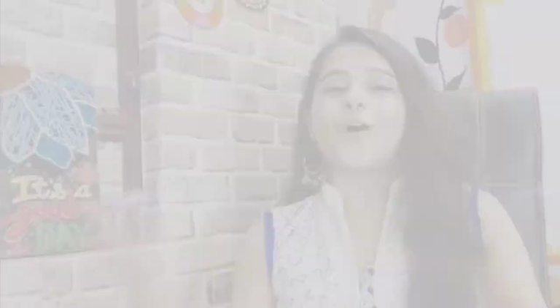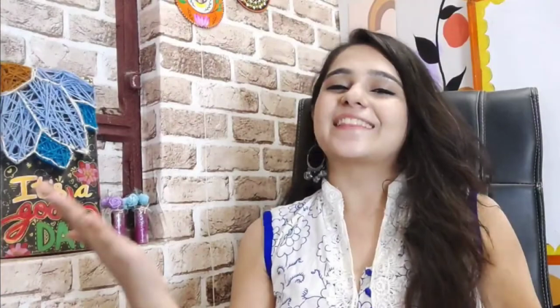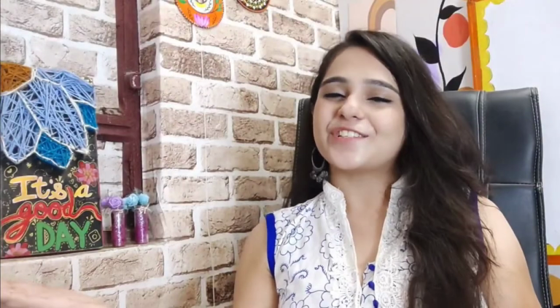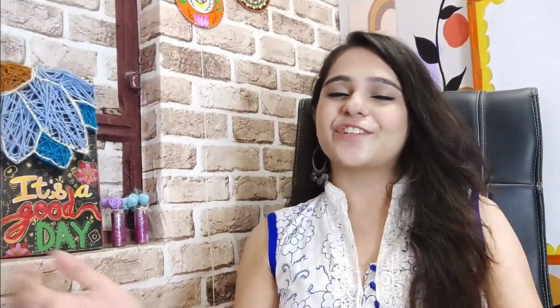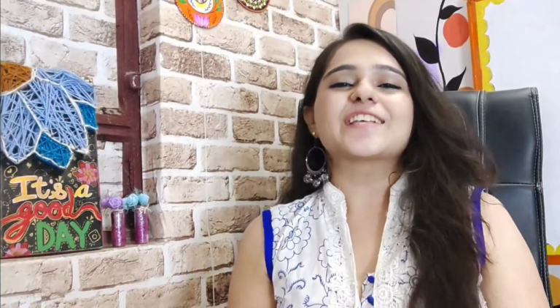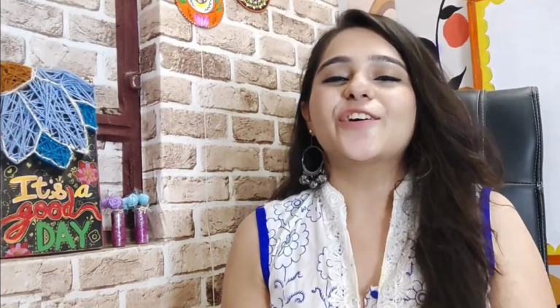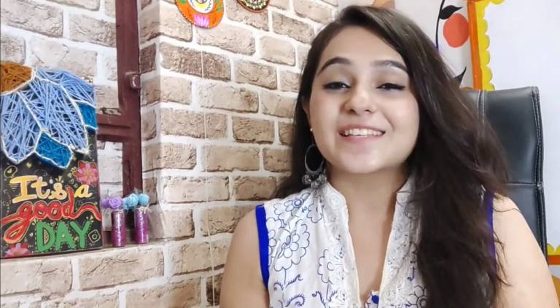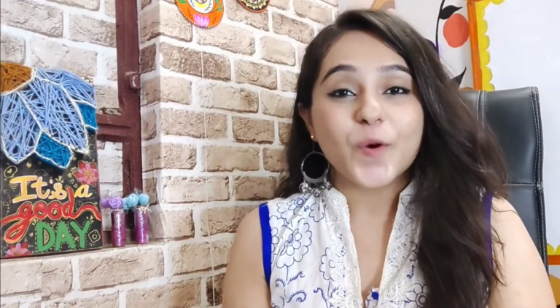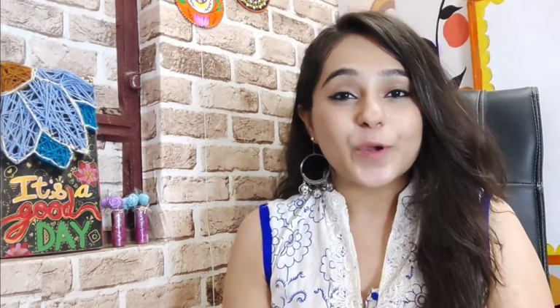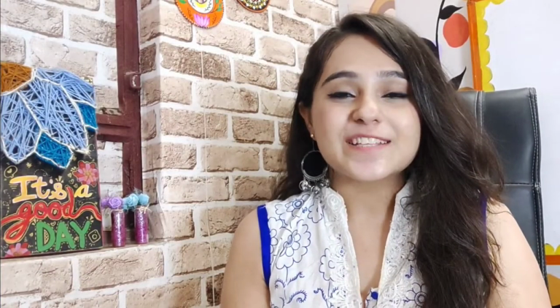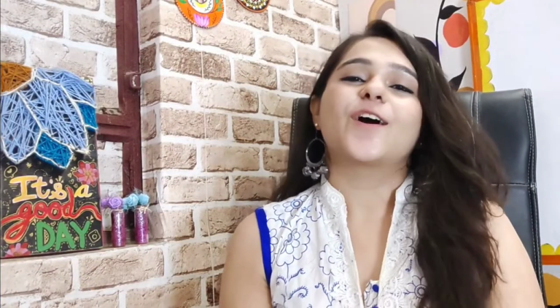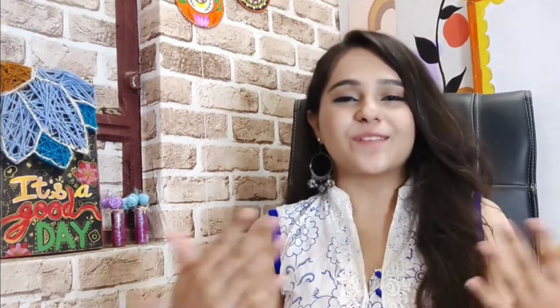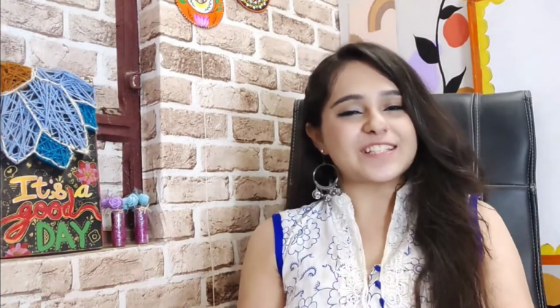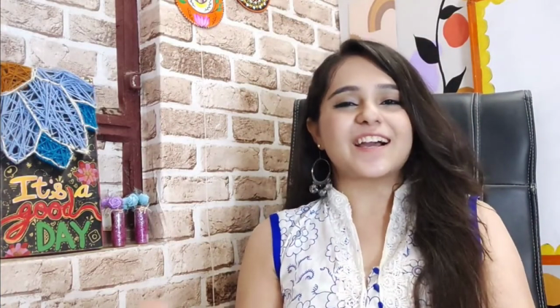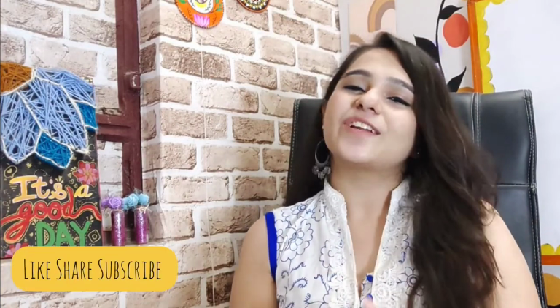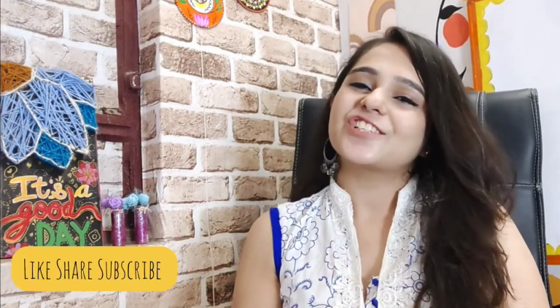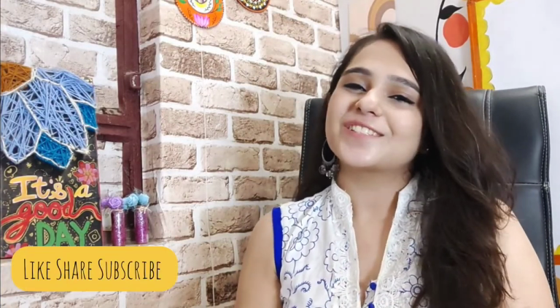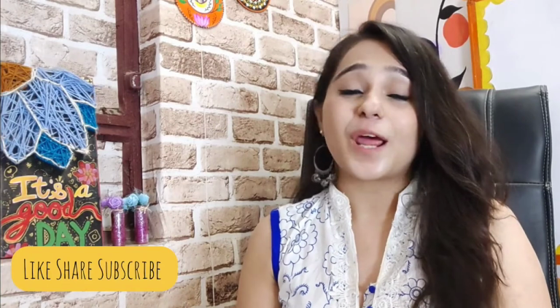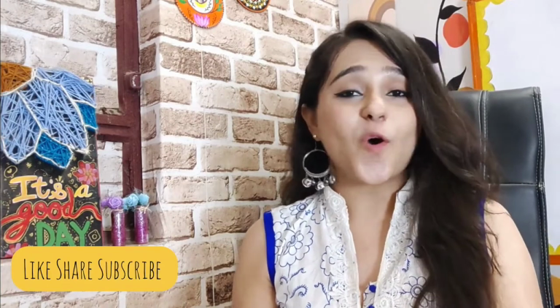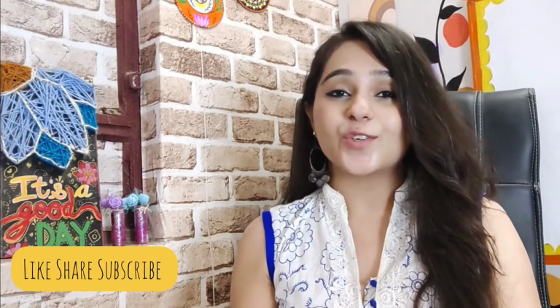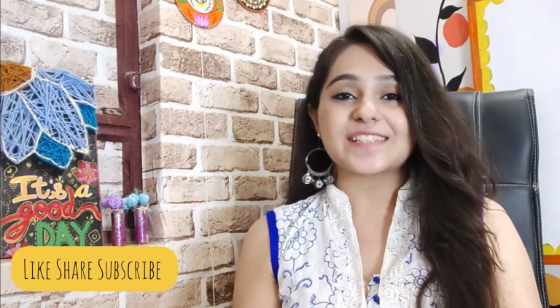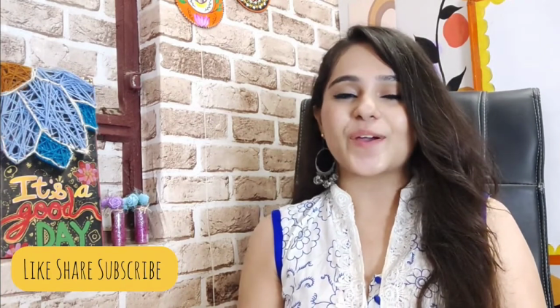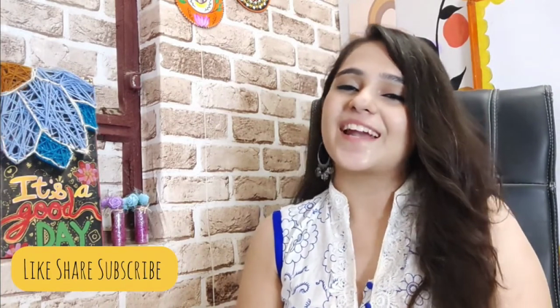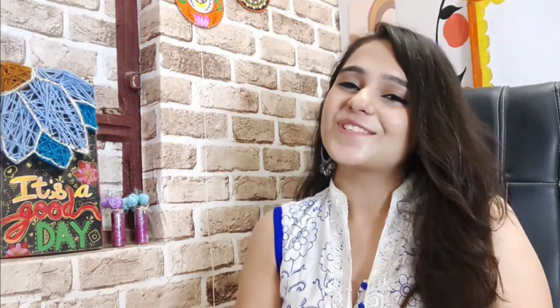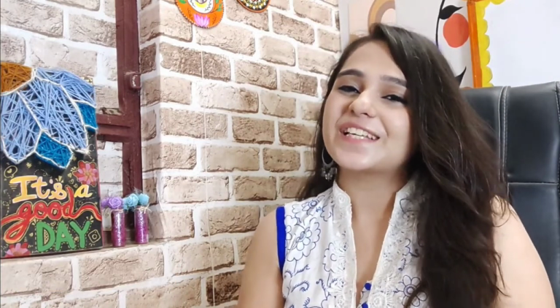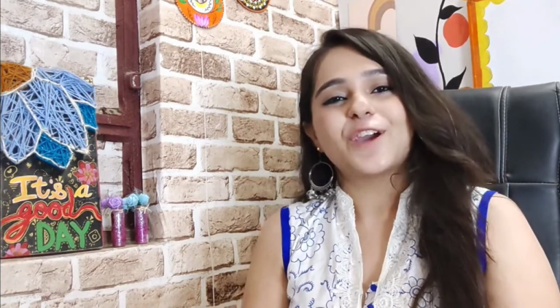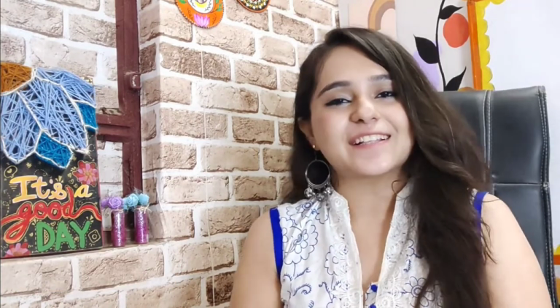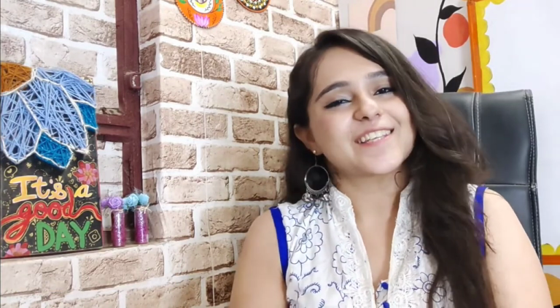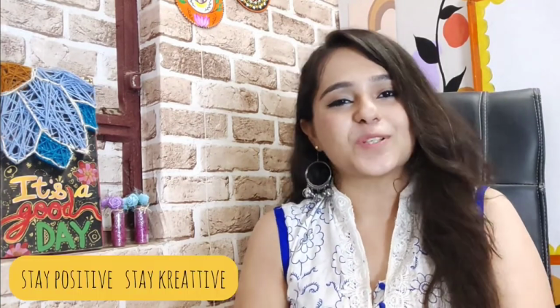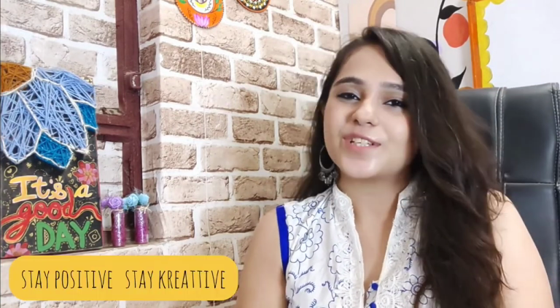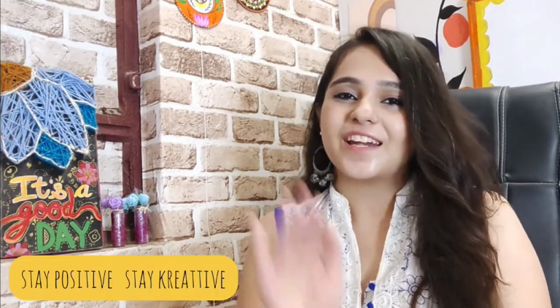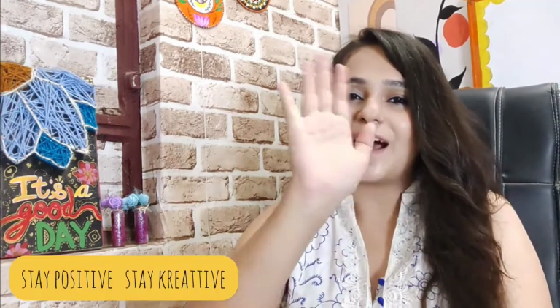Alright, that was it for today's video! I hope you enjoyed it. If the video was good, please like, share, and subscribe — do all the good things that you can. I will see you in my next video. Until then, stay positive, stay creative. Bye!